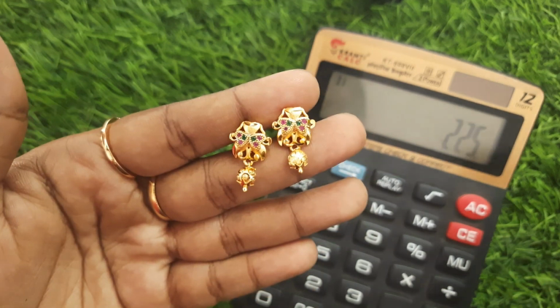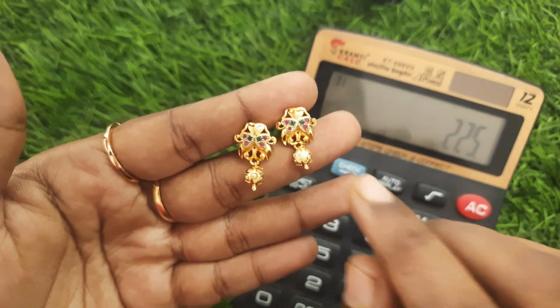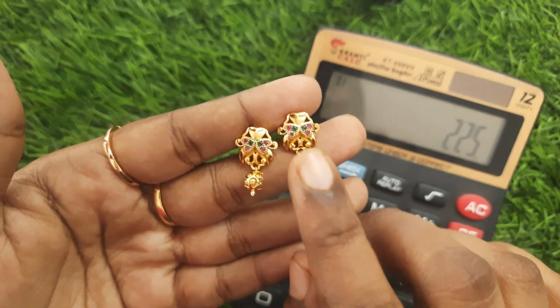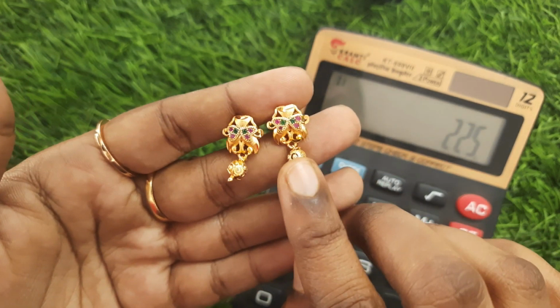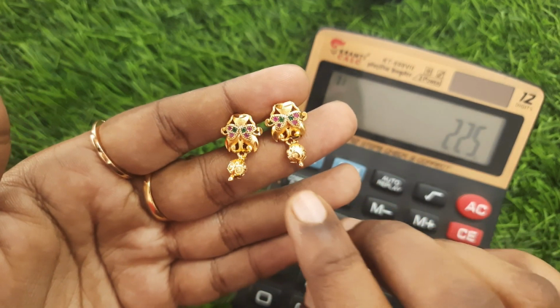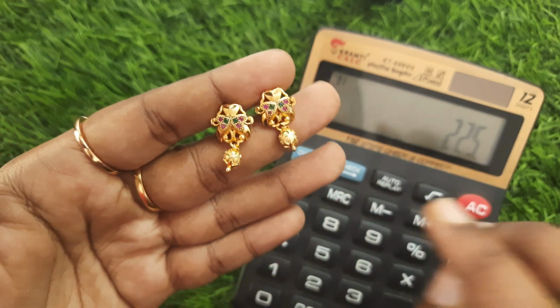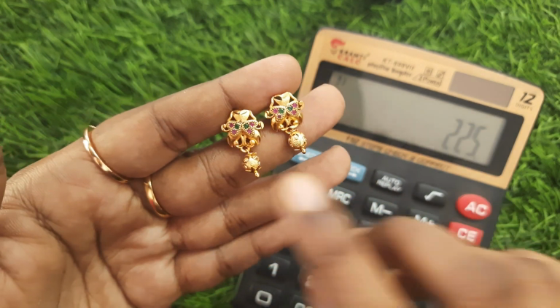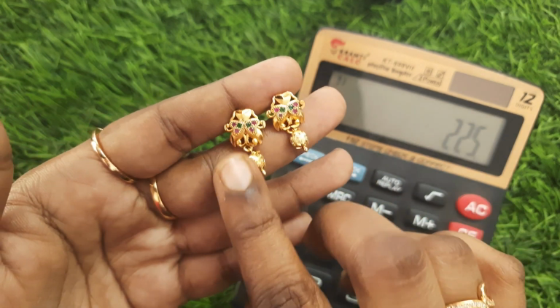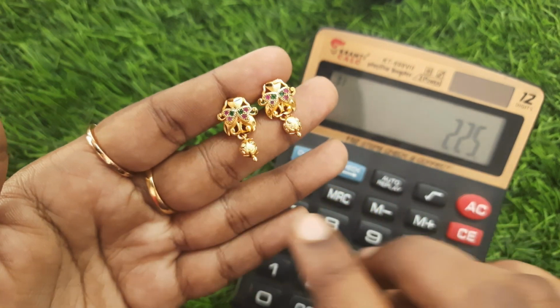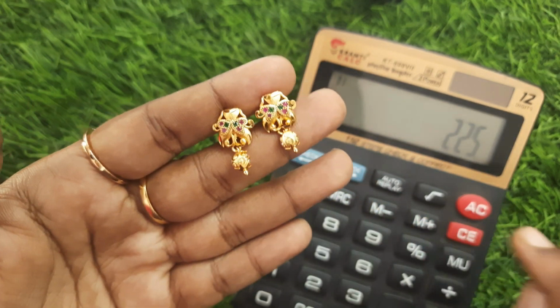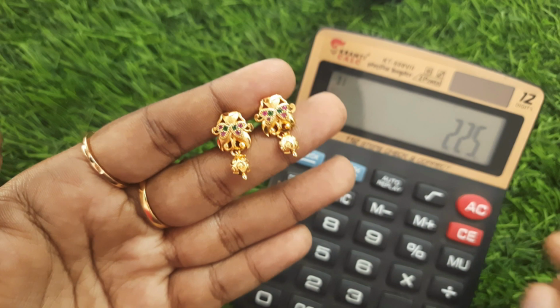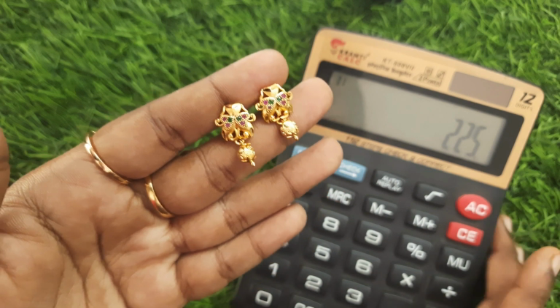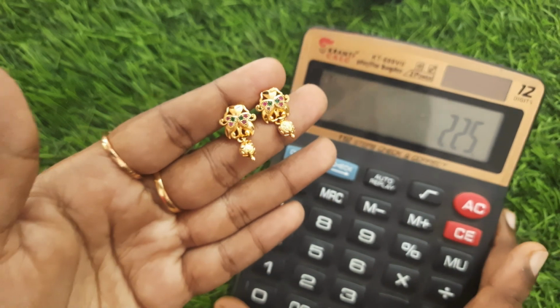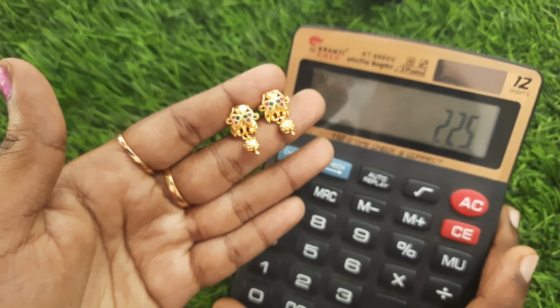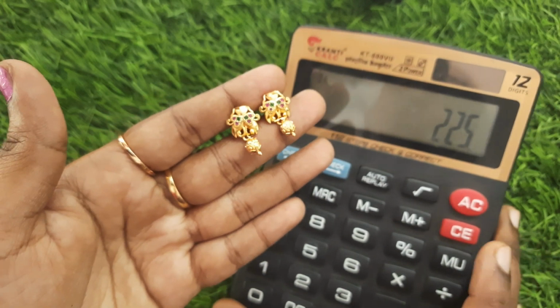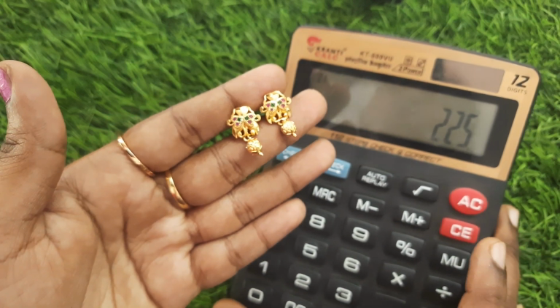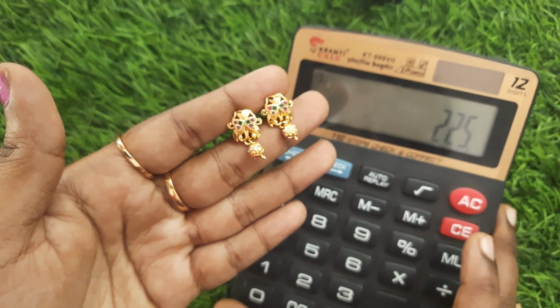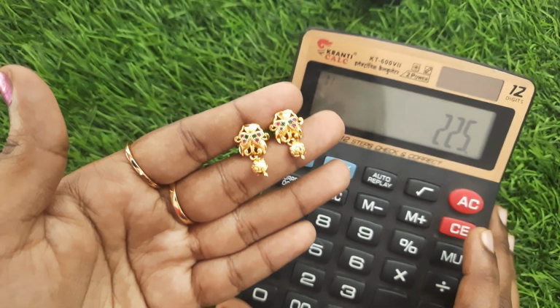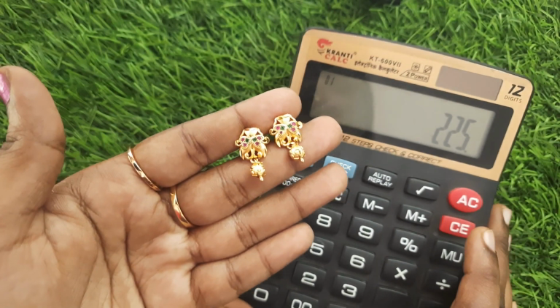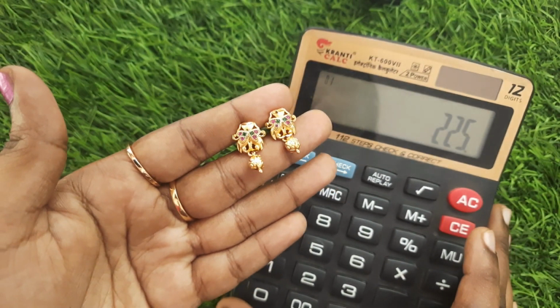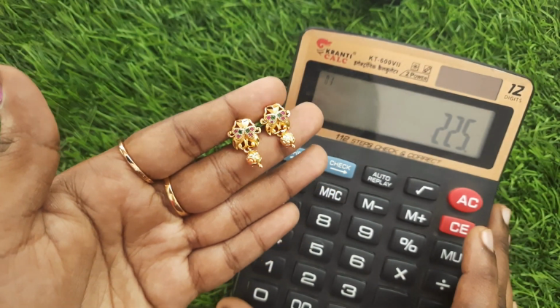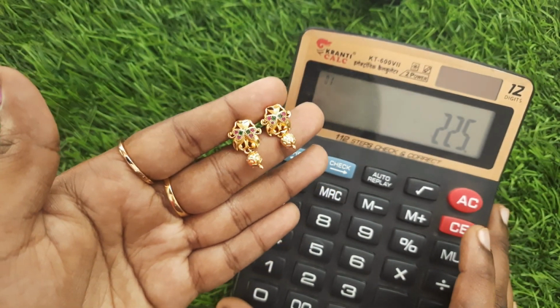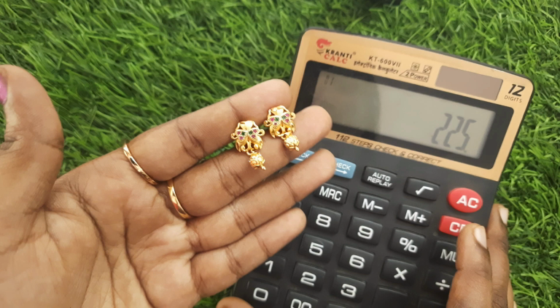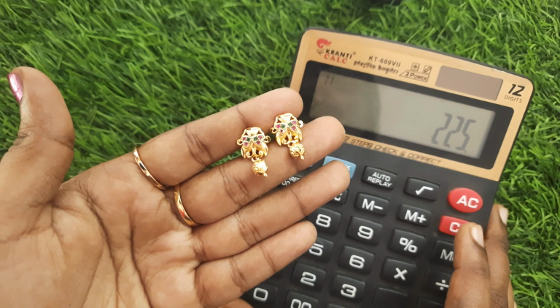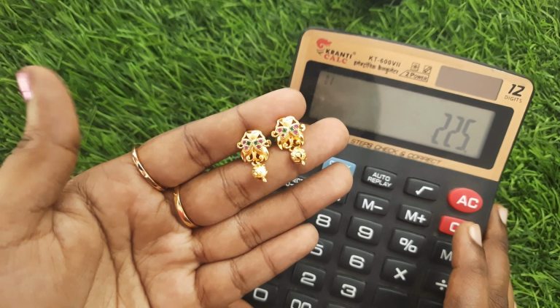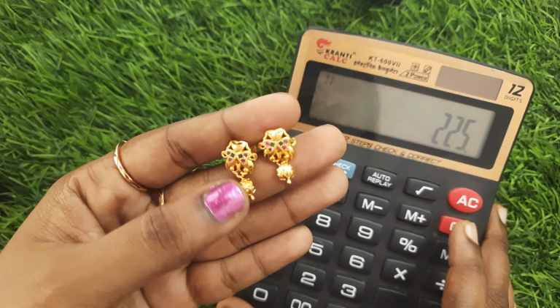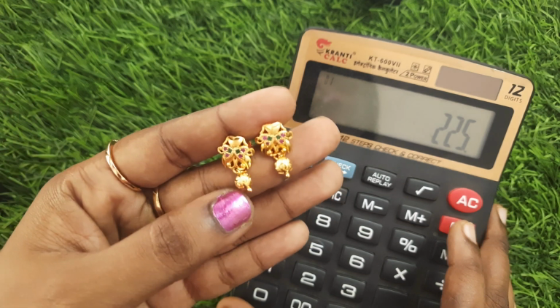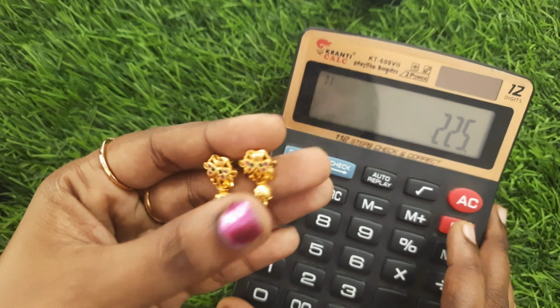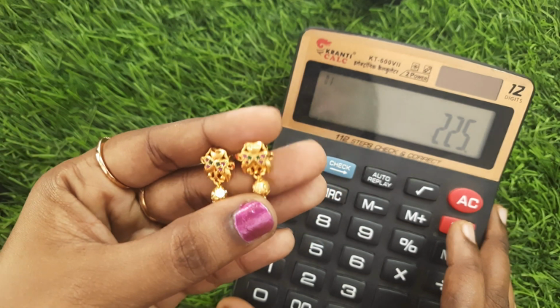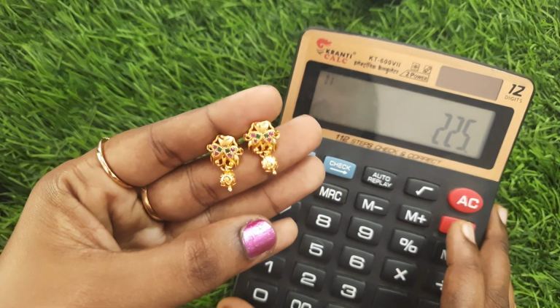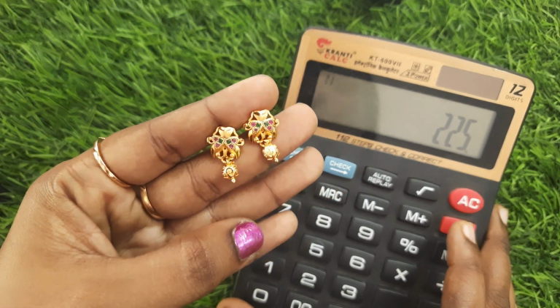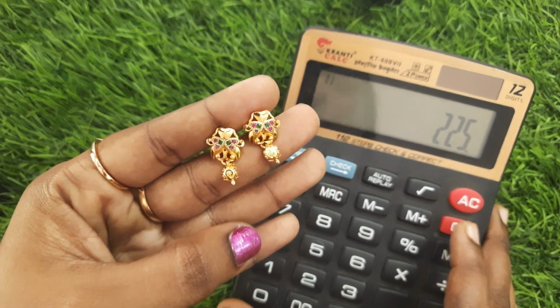Next, there is a butterfly design. This is double hot-in design. 225 rupees. If you want to purchase this, book on WhatsApp. You will make a beautiful collection. Thanks for watching, bye.